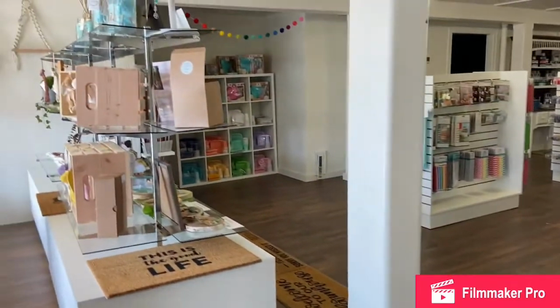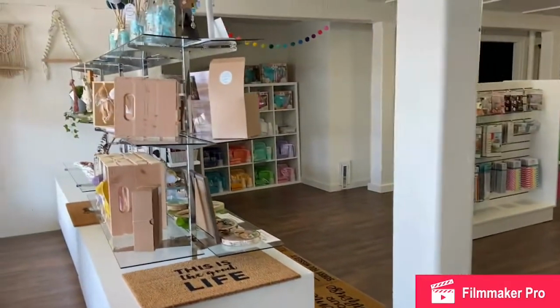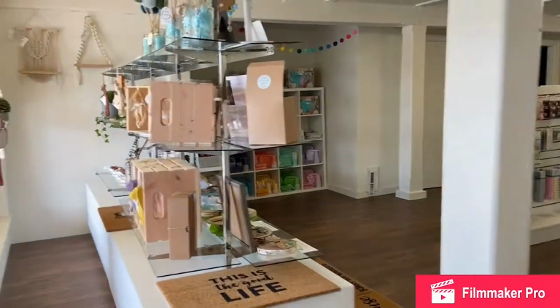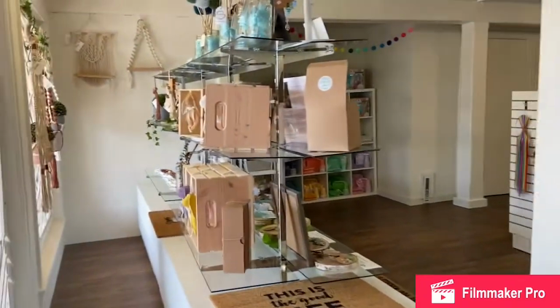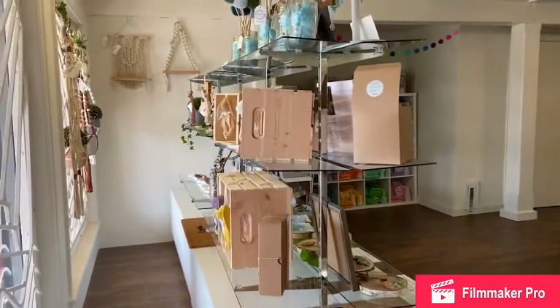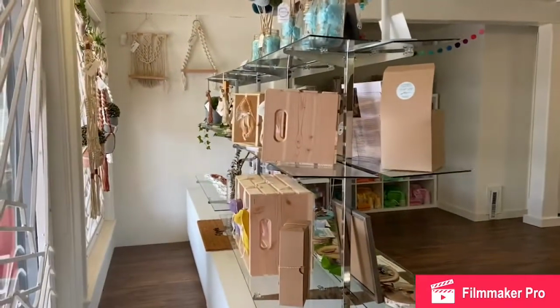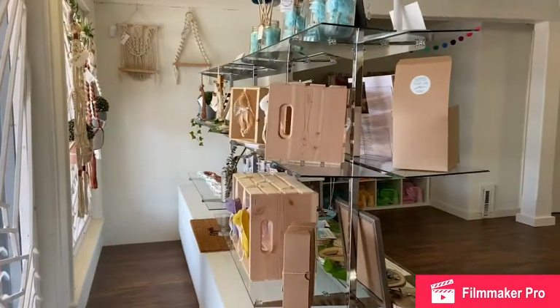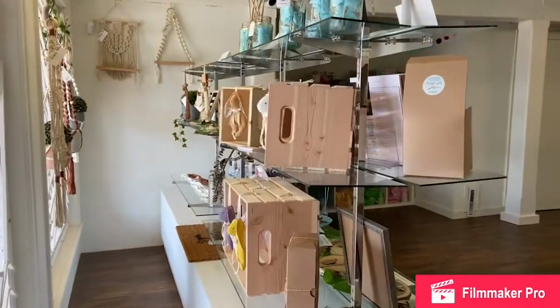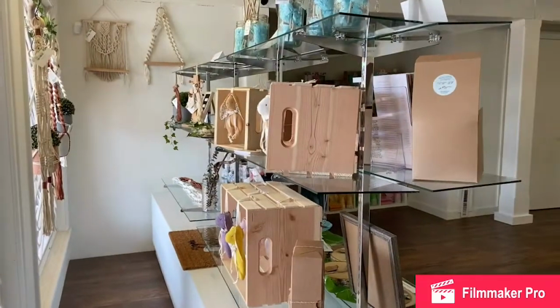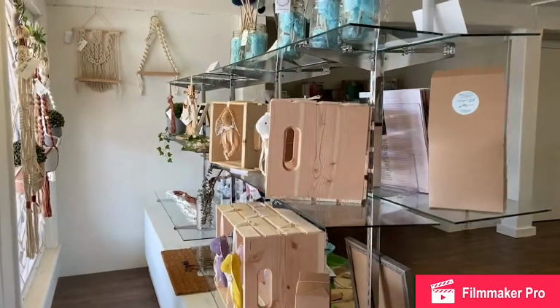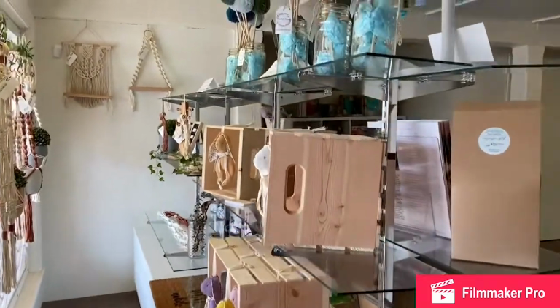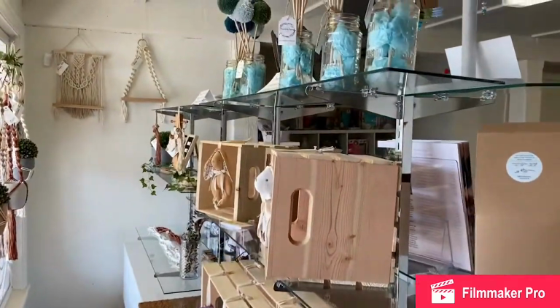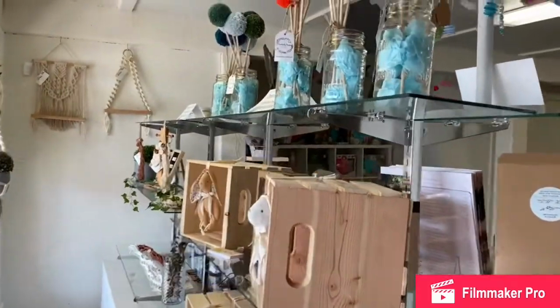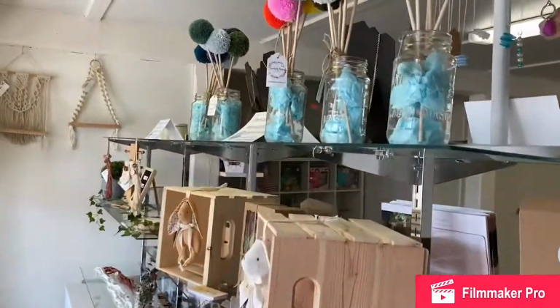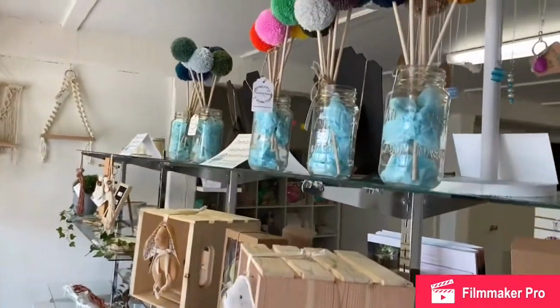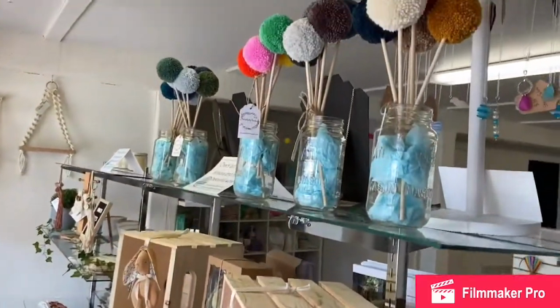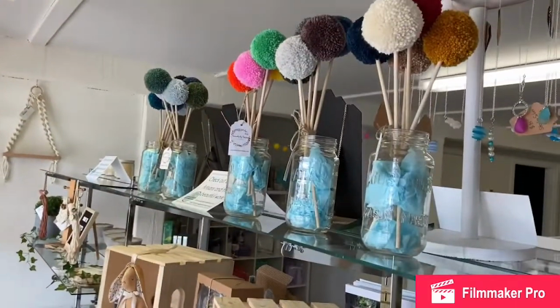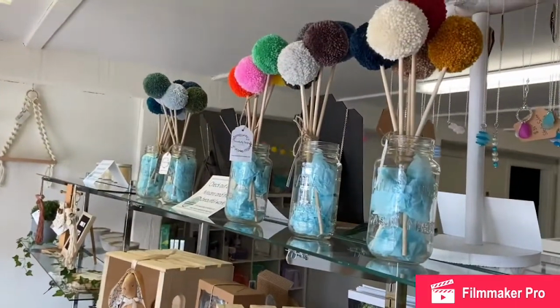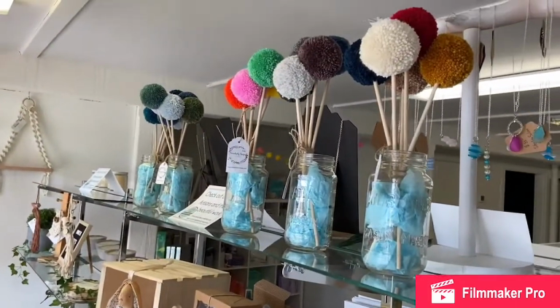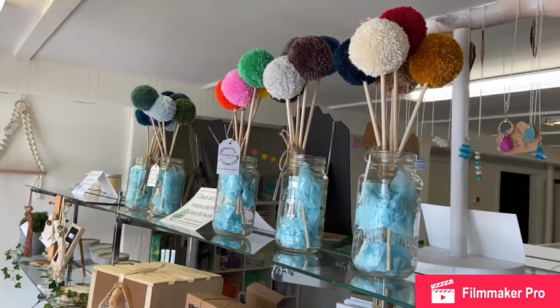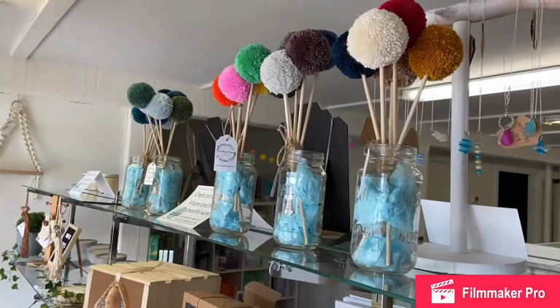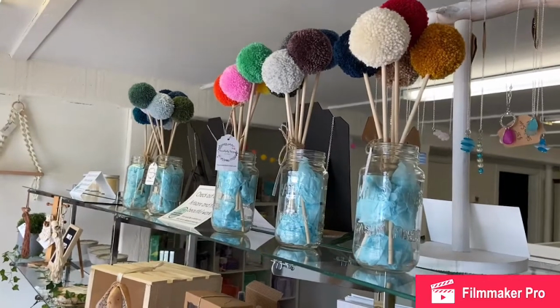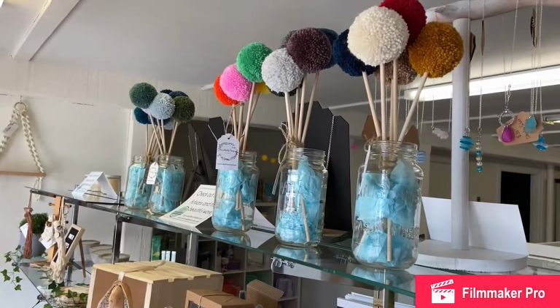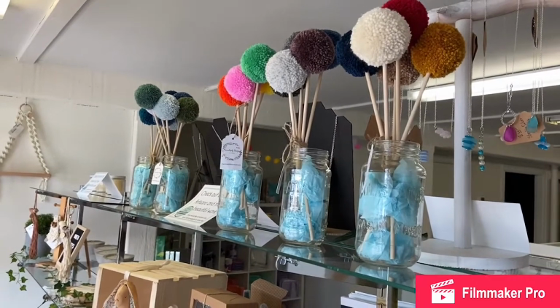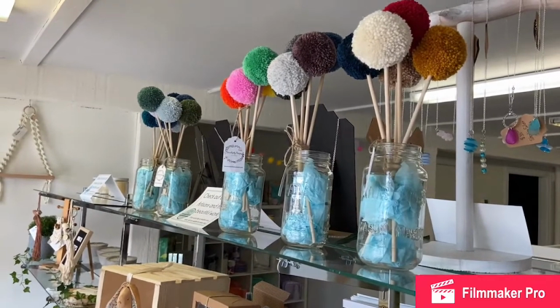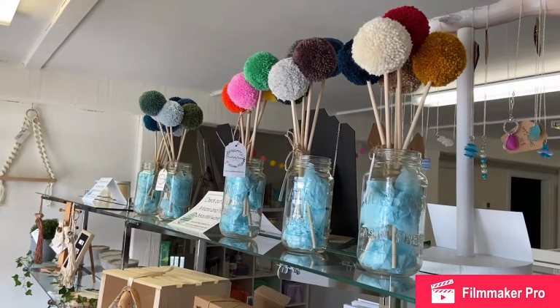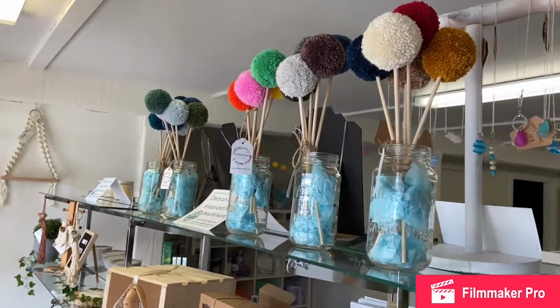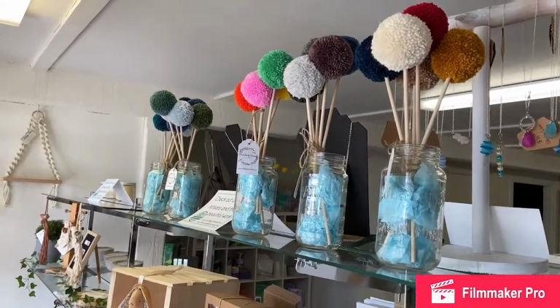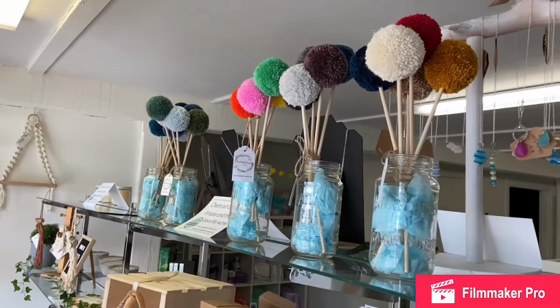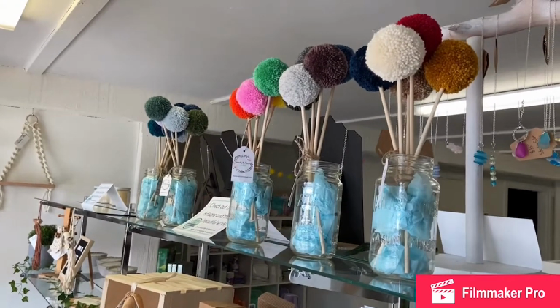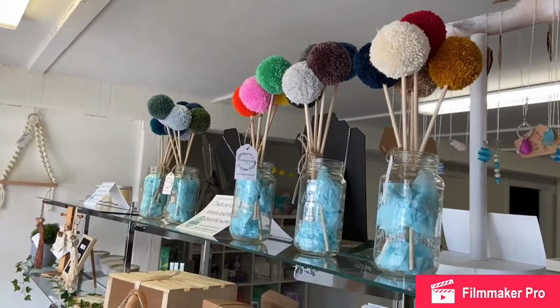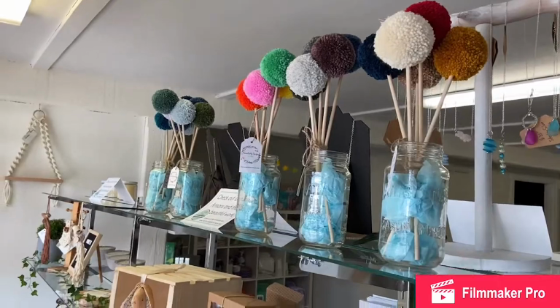Directly to your left as you walk in is our vendor area, and this is where we're featuring some local artisans. We've got Serendipity Designs and her pom-poms — I'll show you more pom-pom decor in a minute — but these are her pom-pom bouquets.